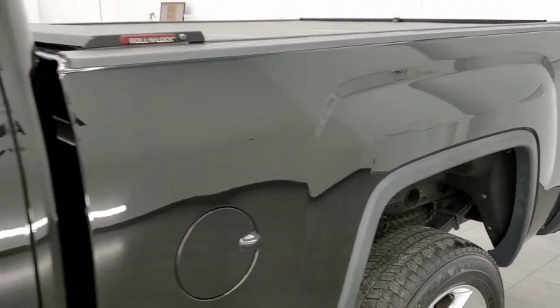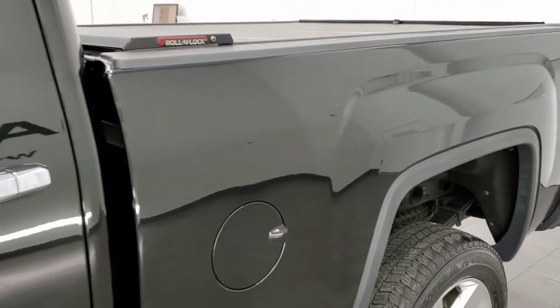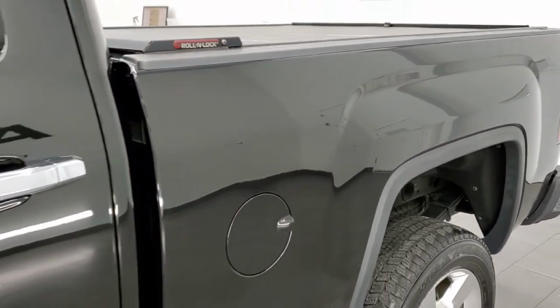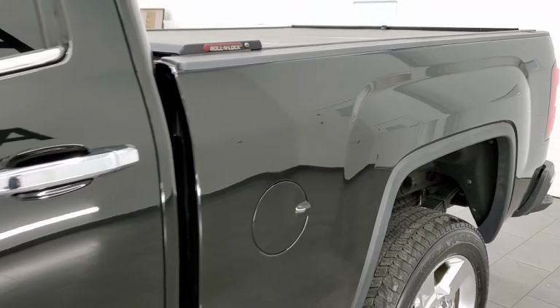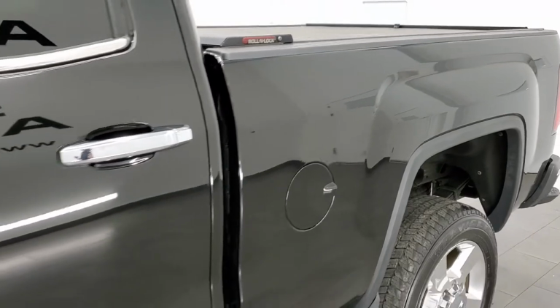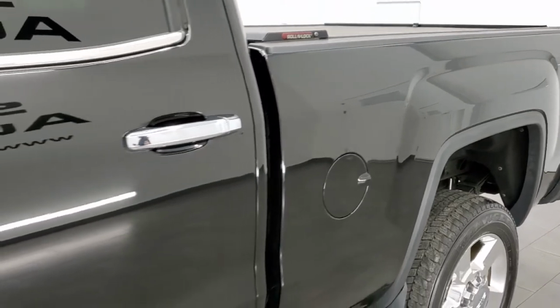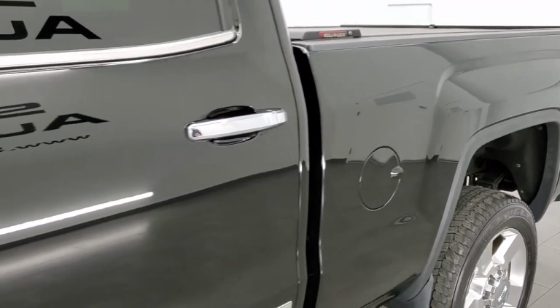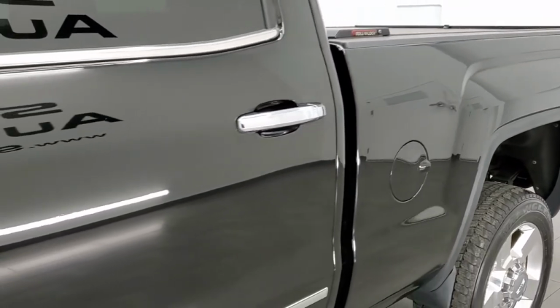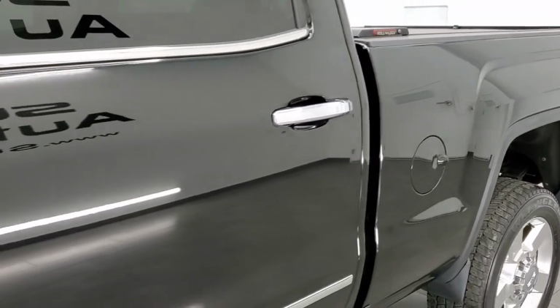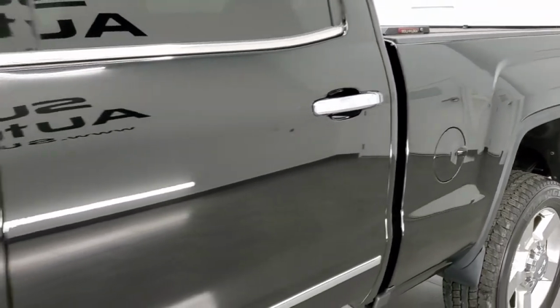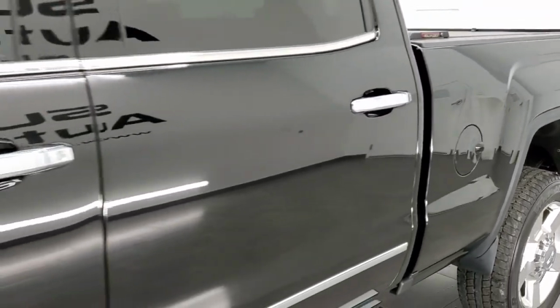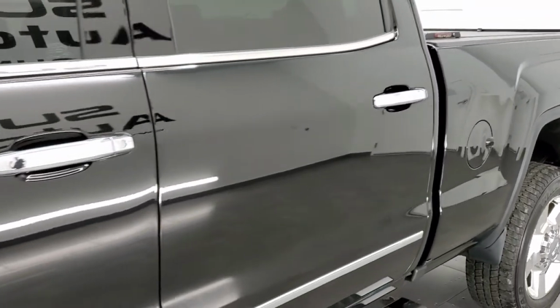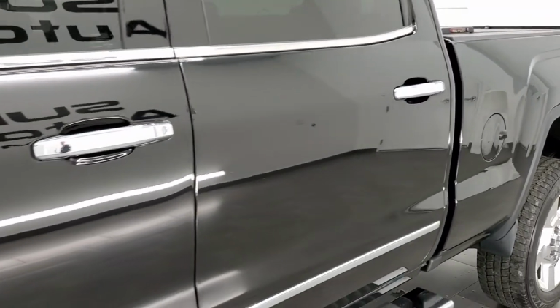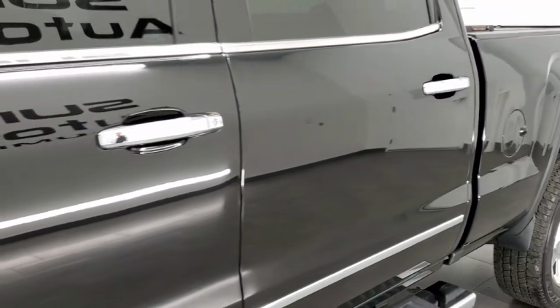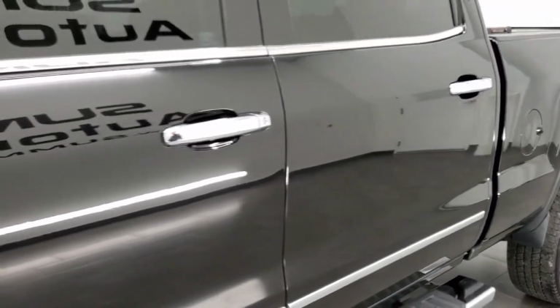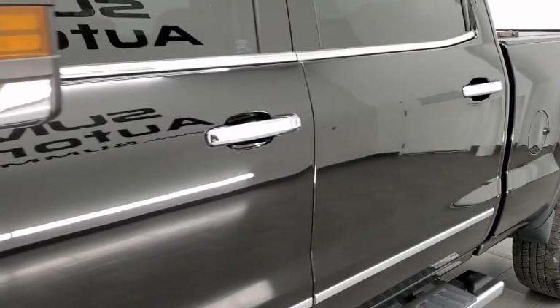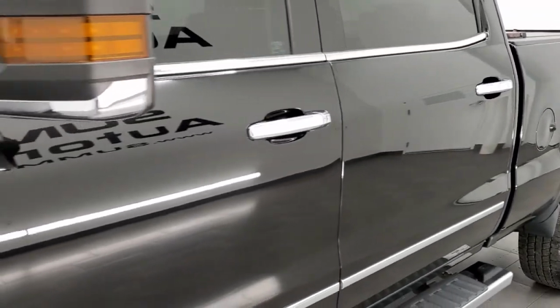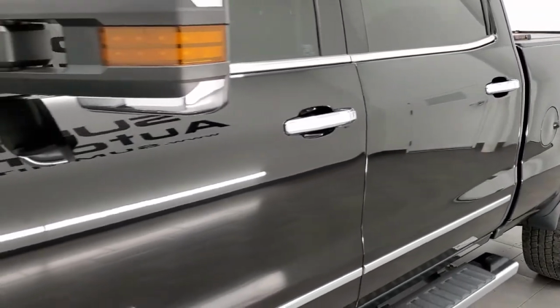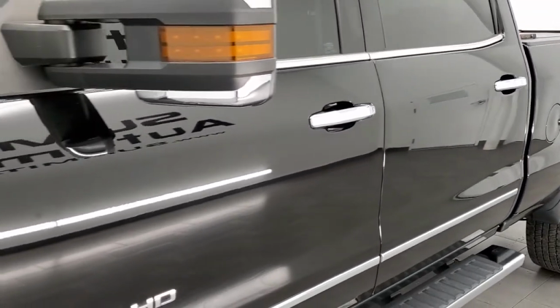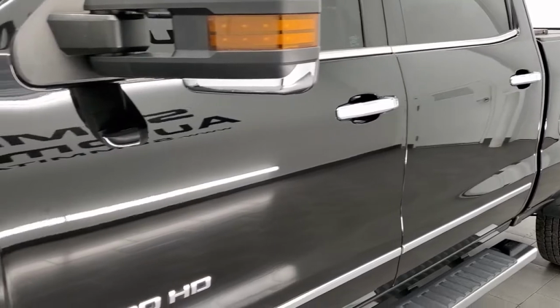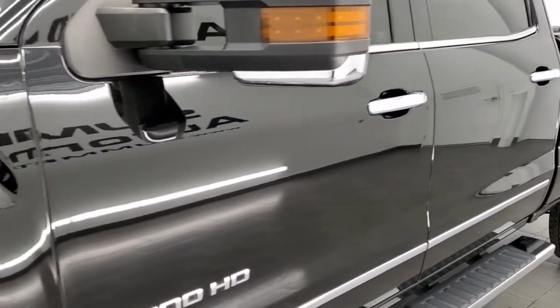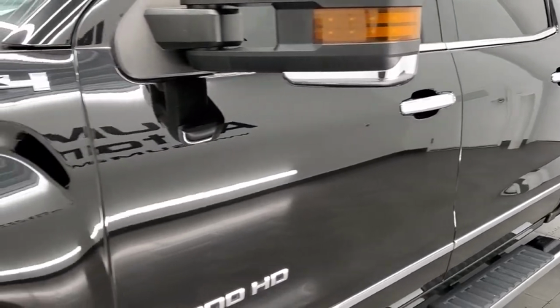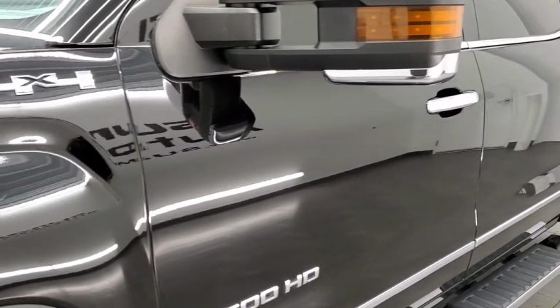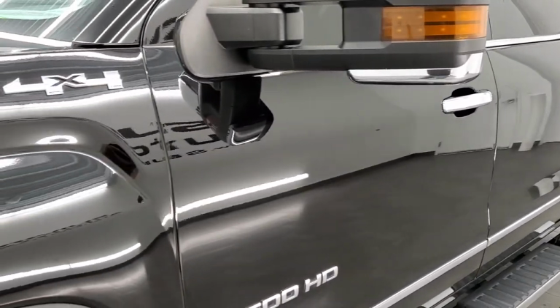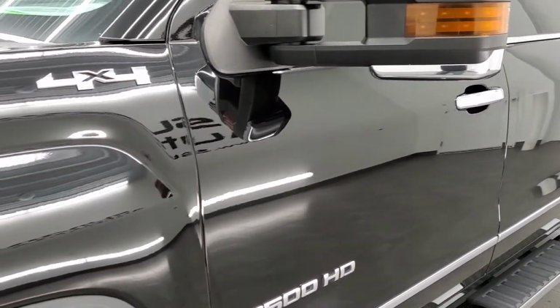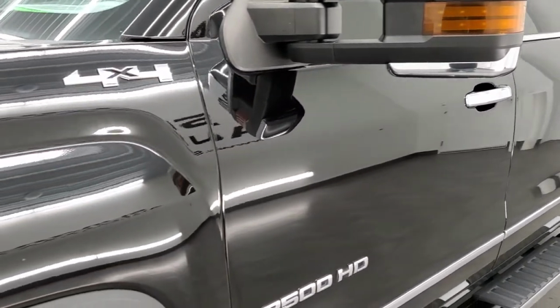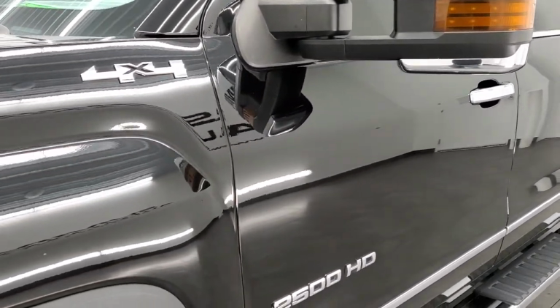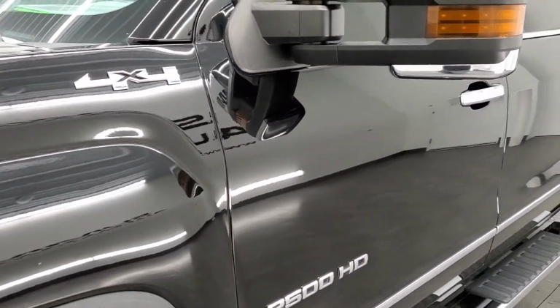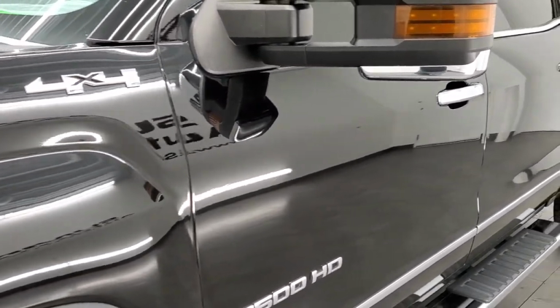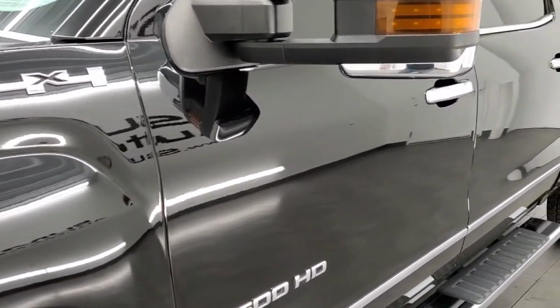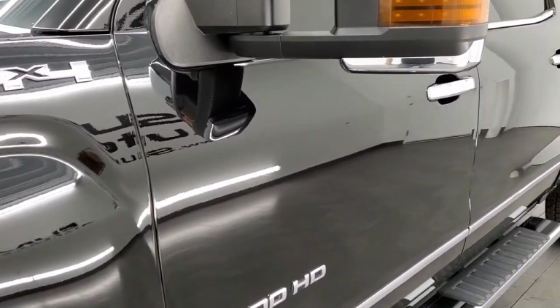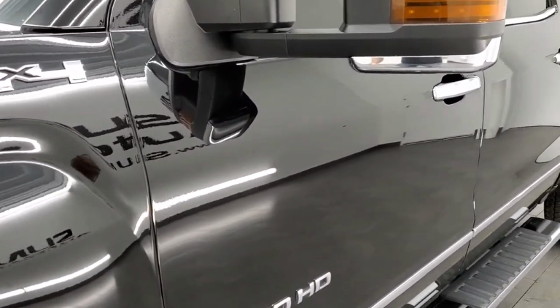This is pretty much exactly how it came in. We gave it a bath, did the inspection, and this is how clean it is — just from the previous owner keeping good care of it.